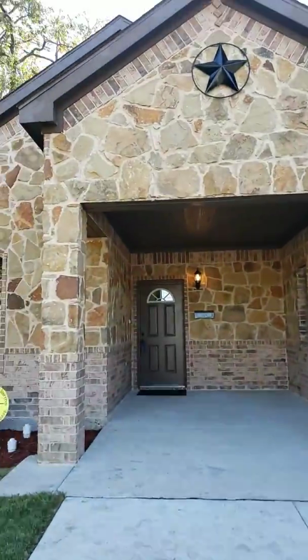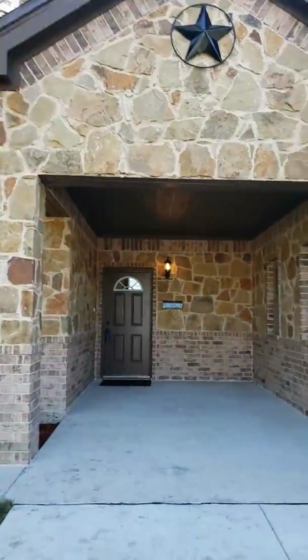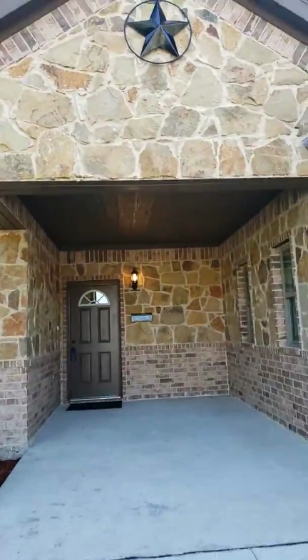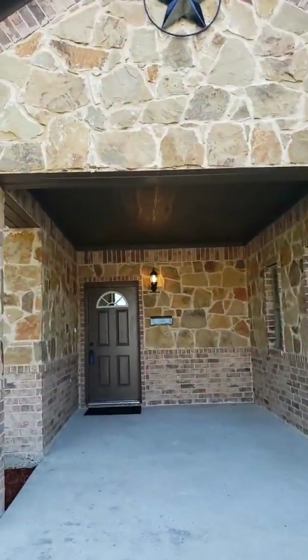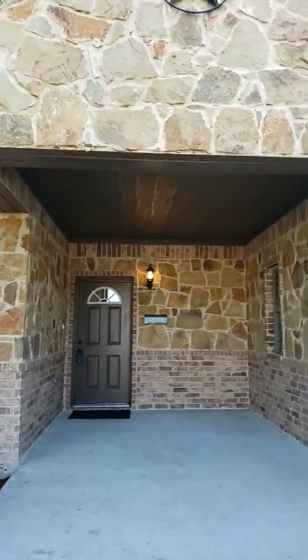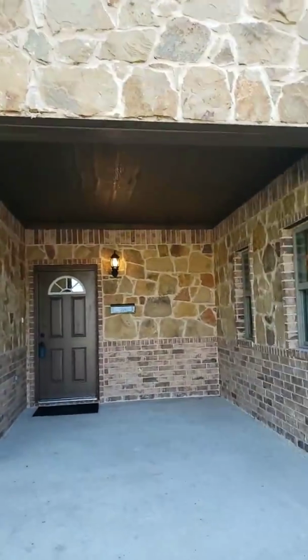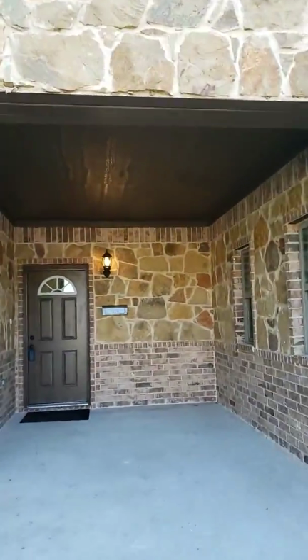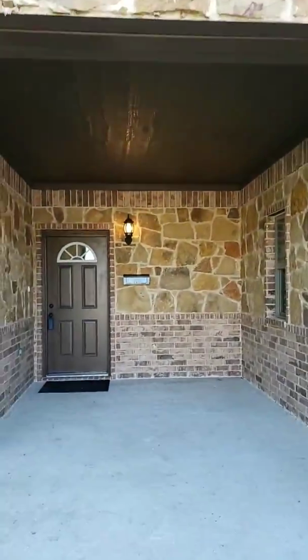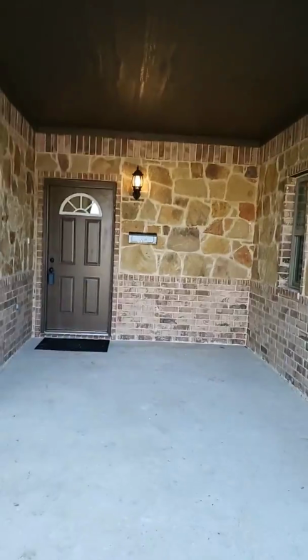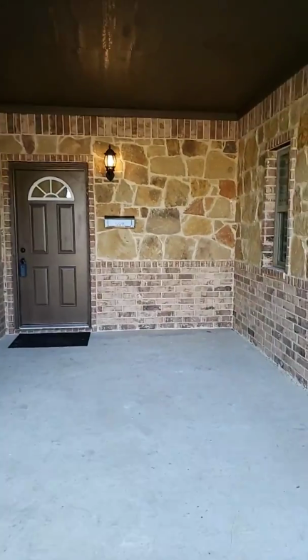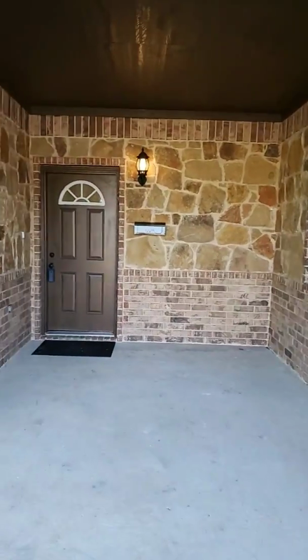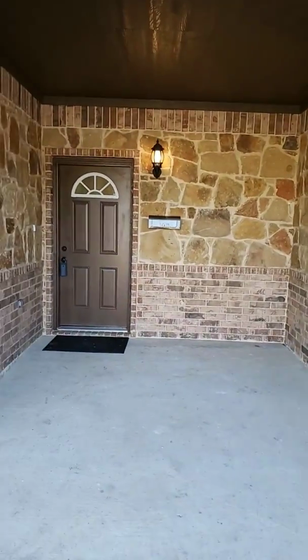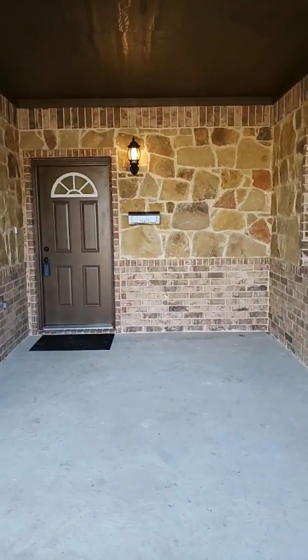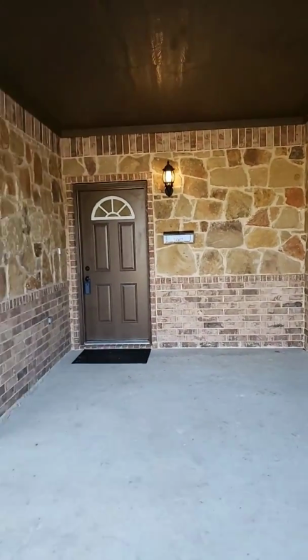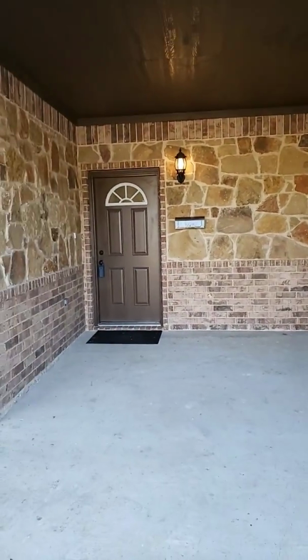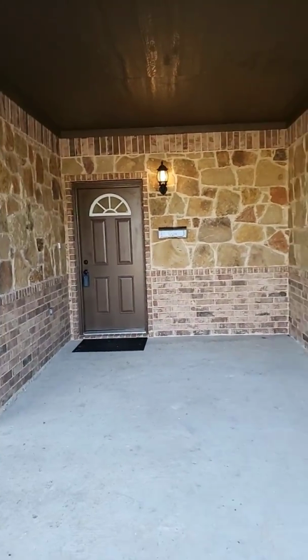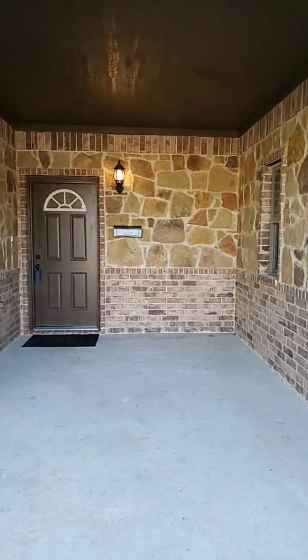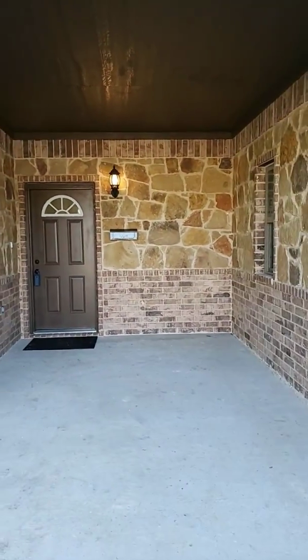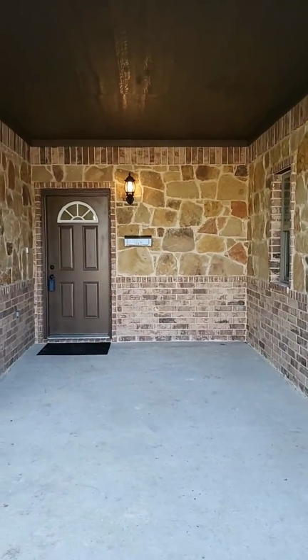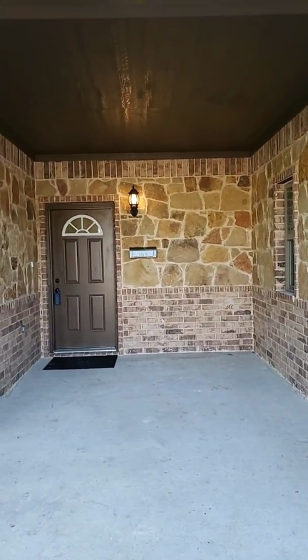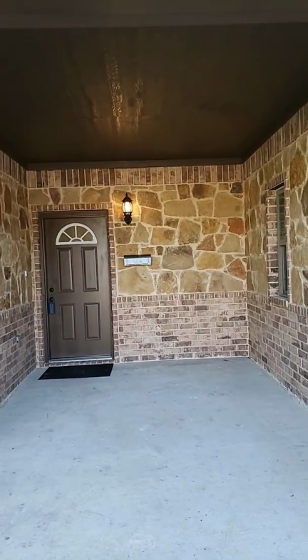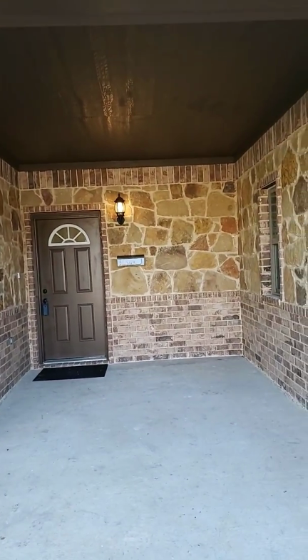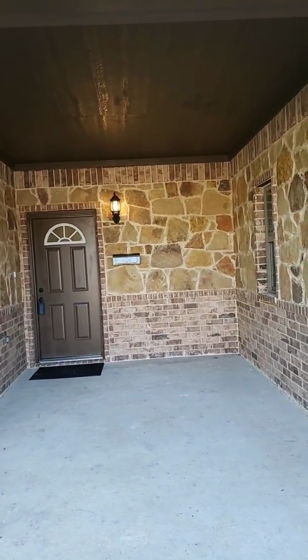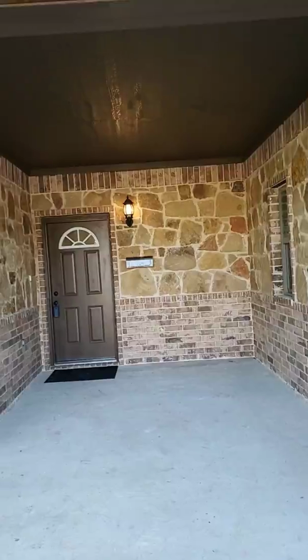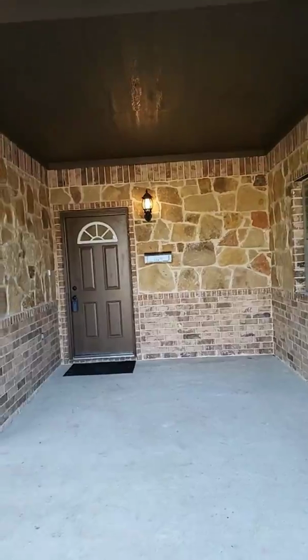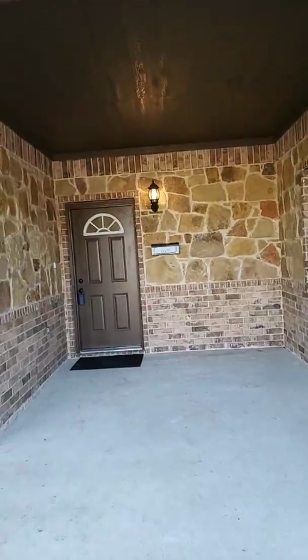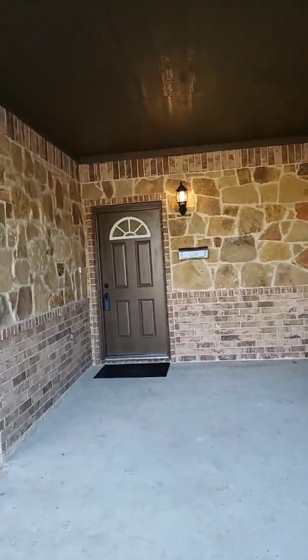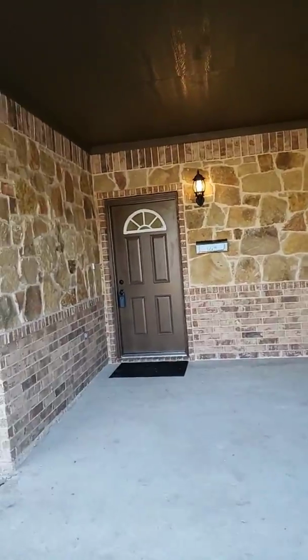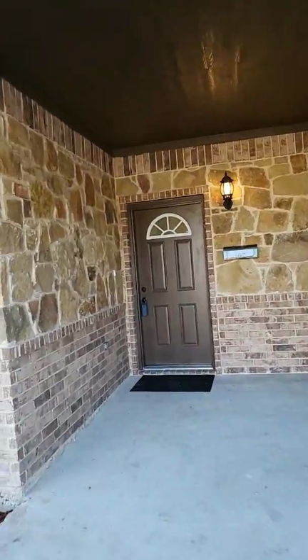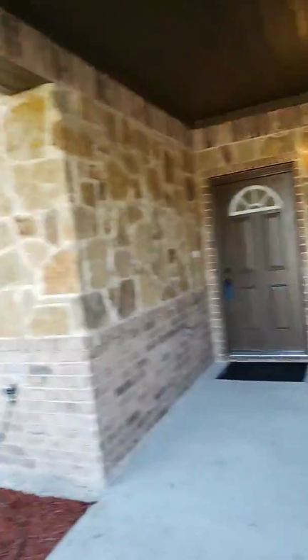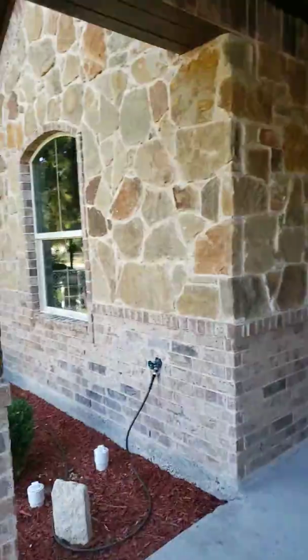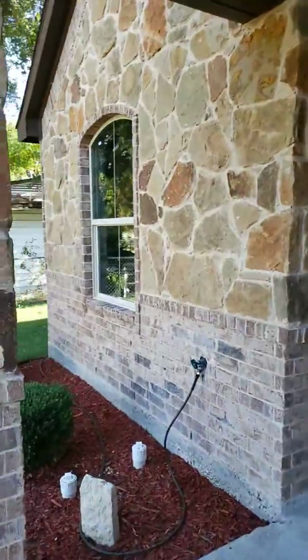You can take a look at this brand new construction. By the way, I love this entryway — you could put little chairs out here and just sit out here and chill.